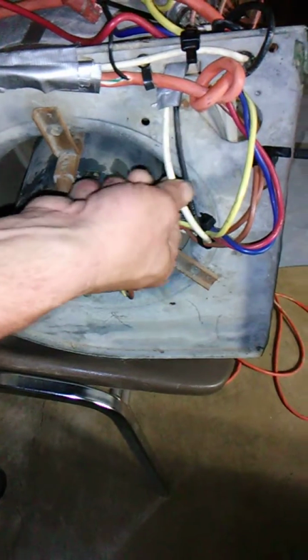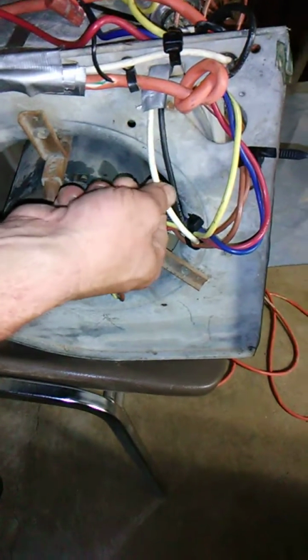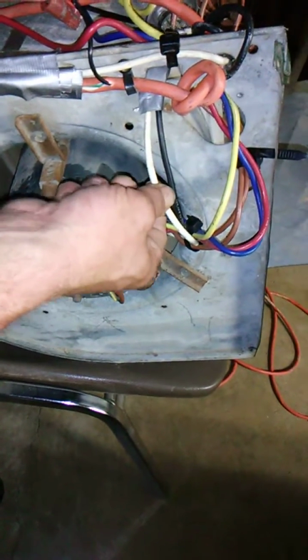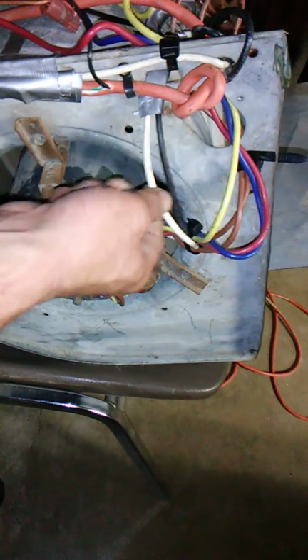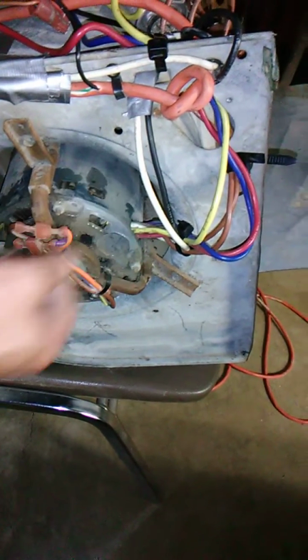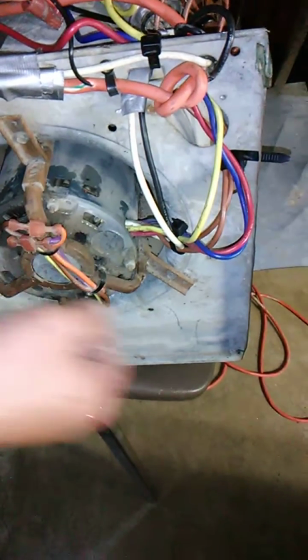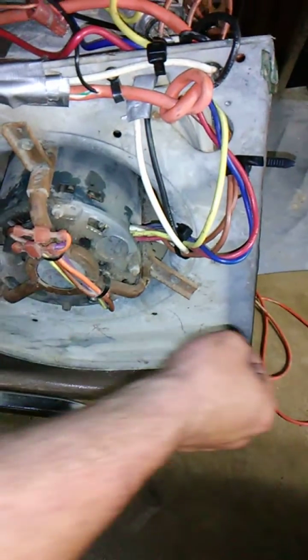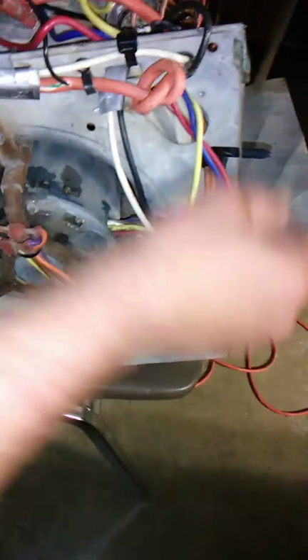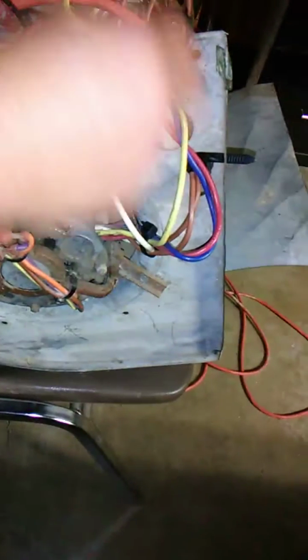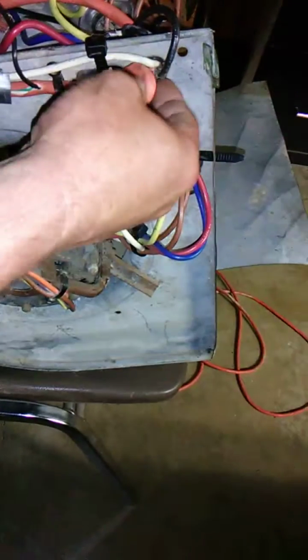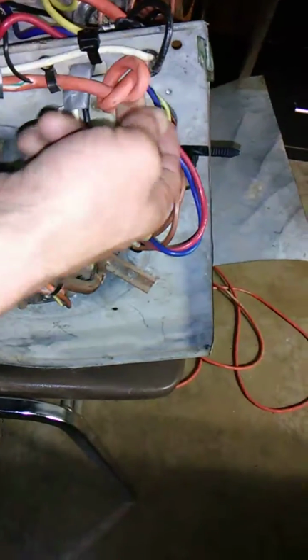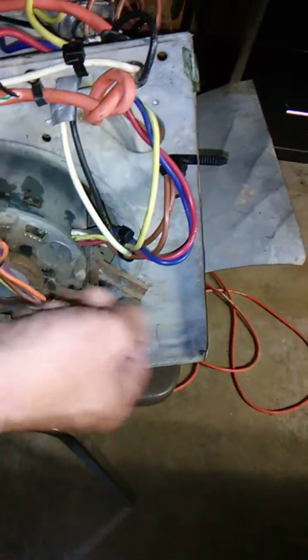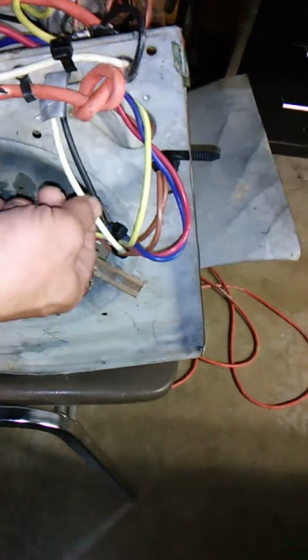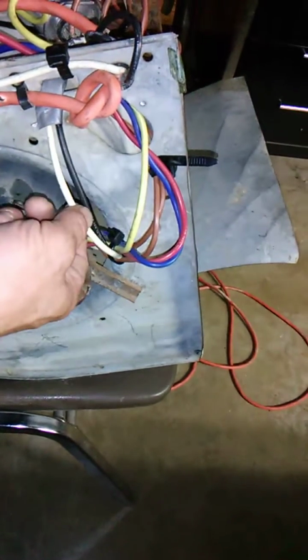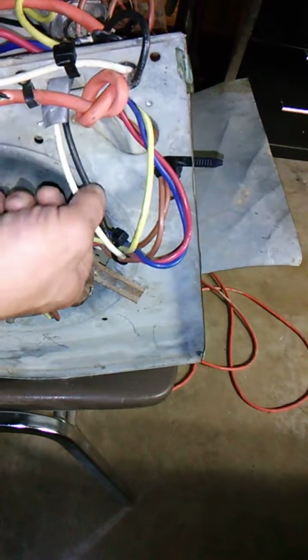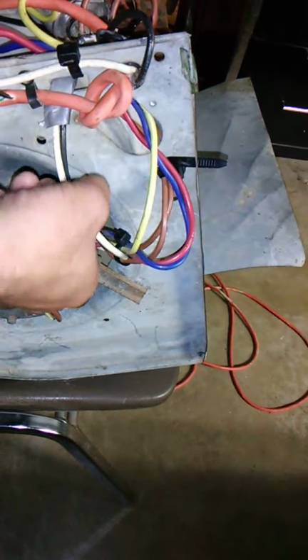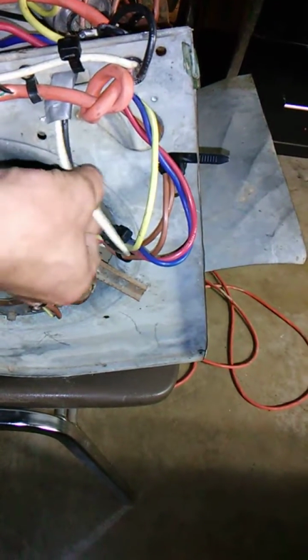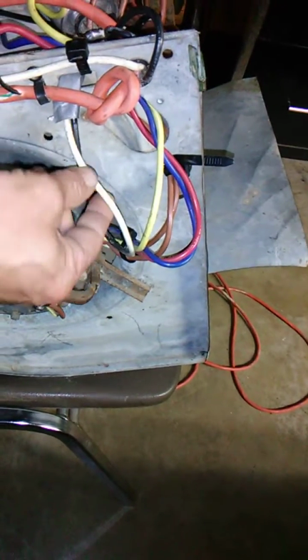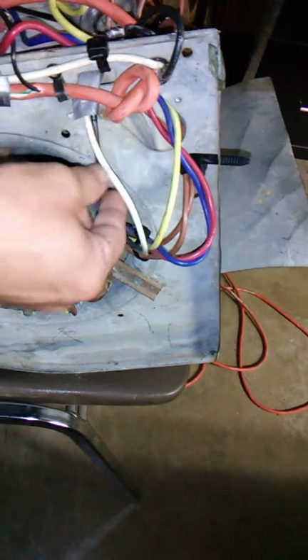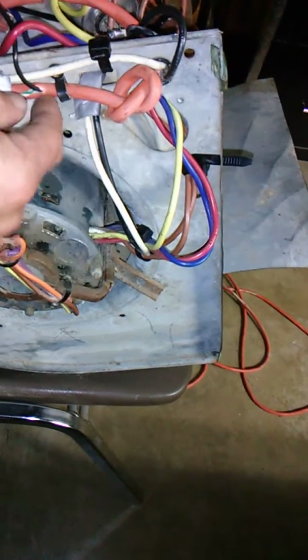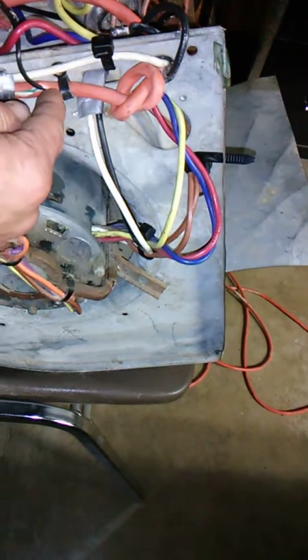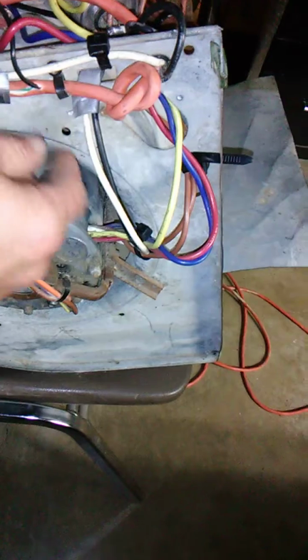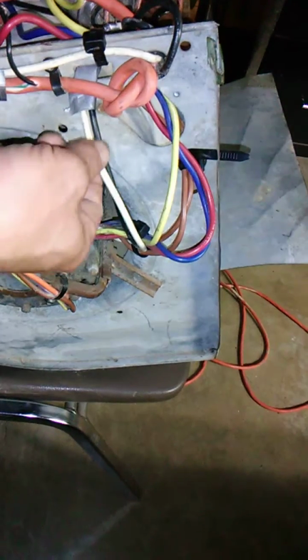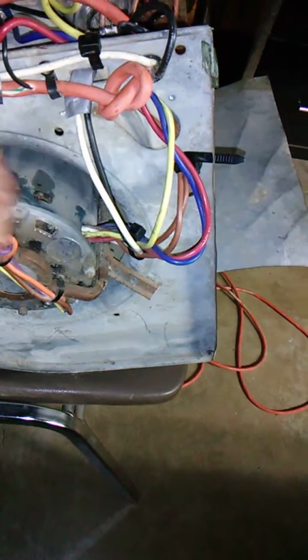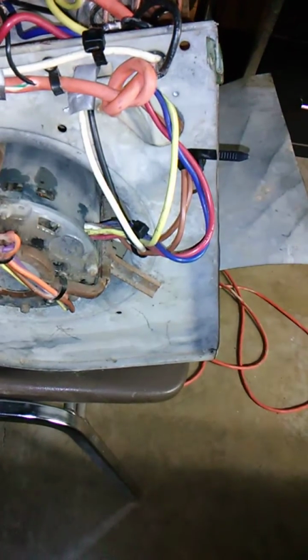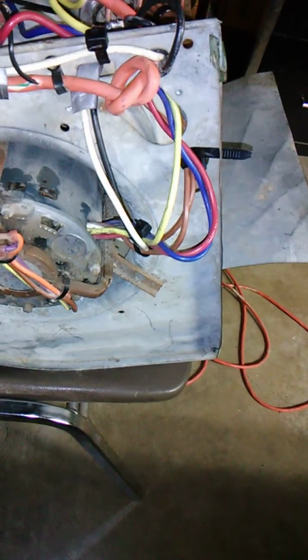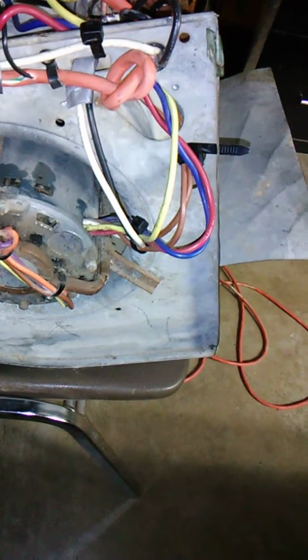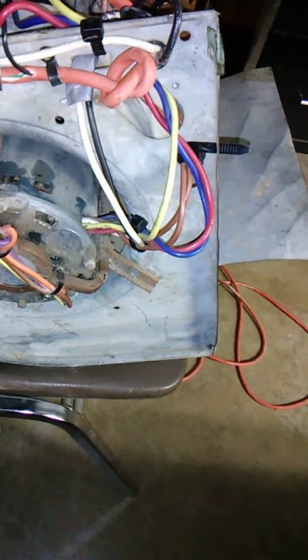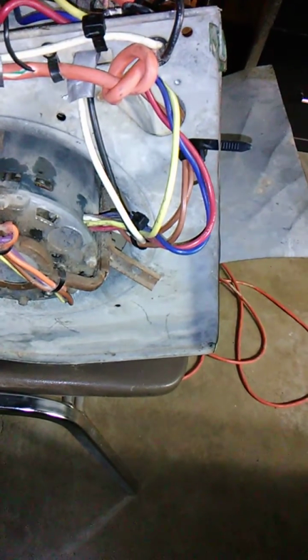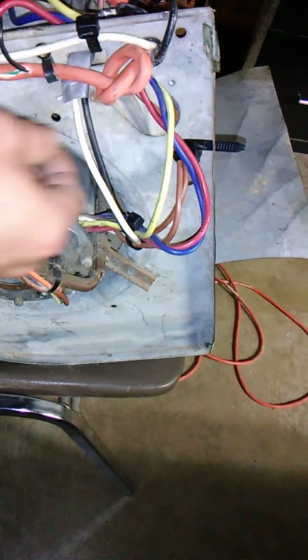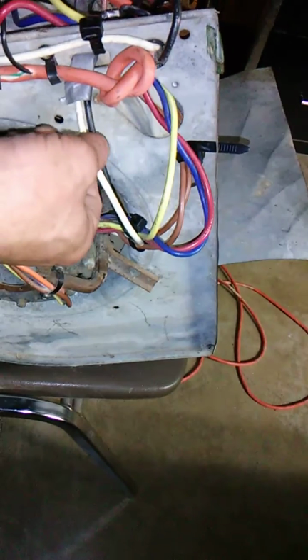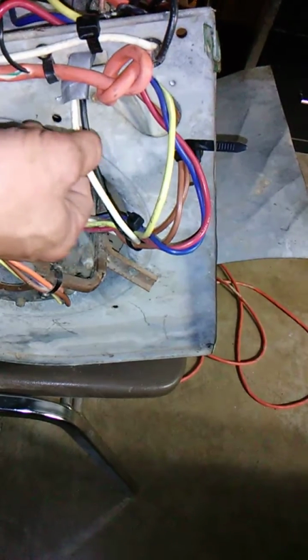White wire coming out — neutral. That's running to my extension cord right here, so my white runs to the white on my extension cord. The green, you gotta cut and fold it back because there's no ground on this motherfucker.